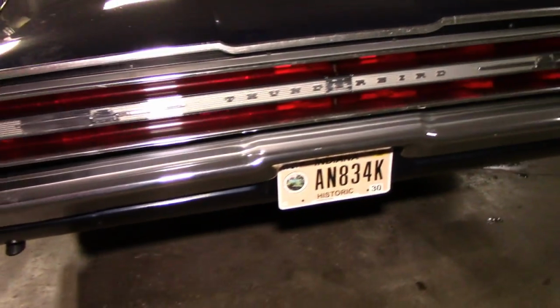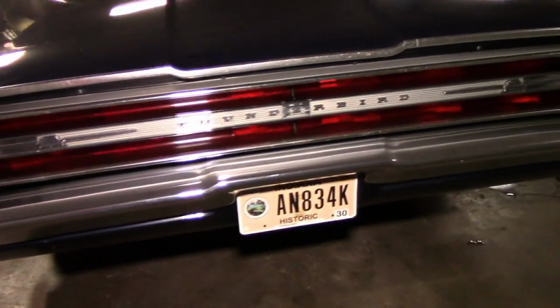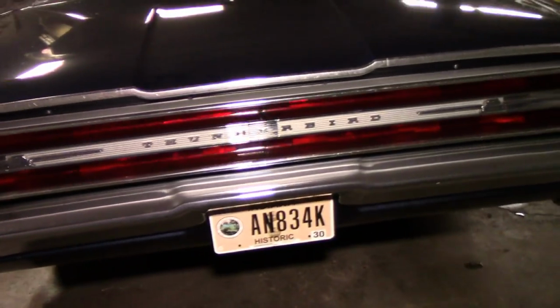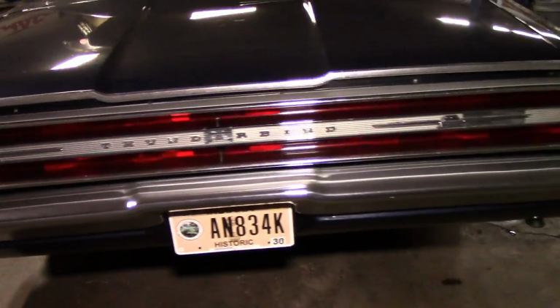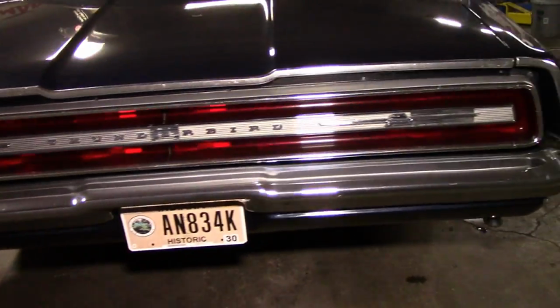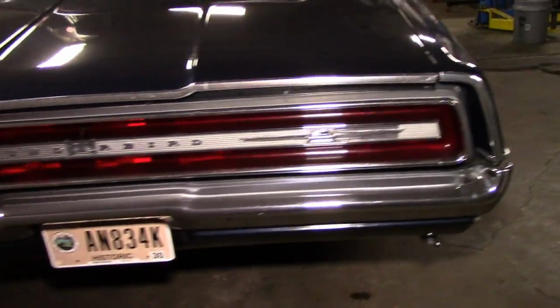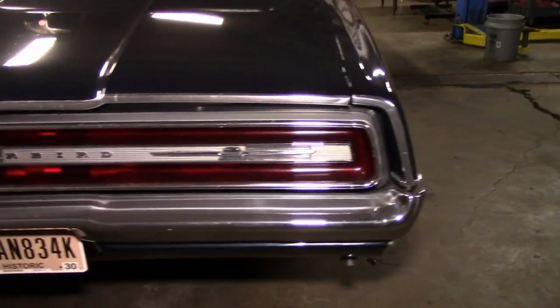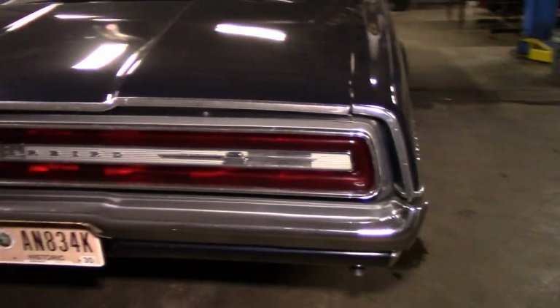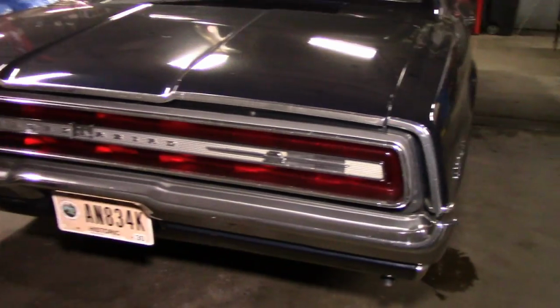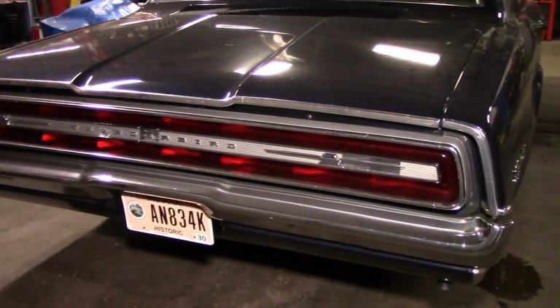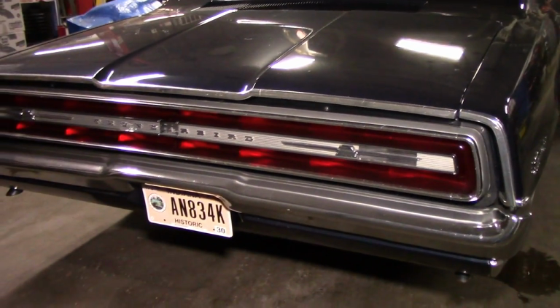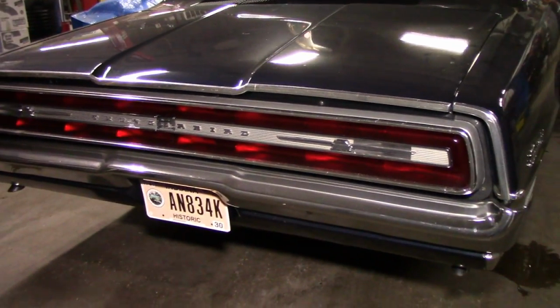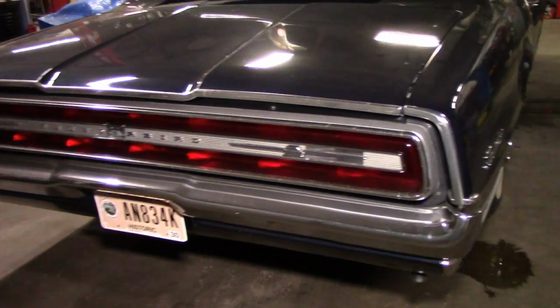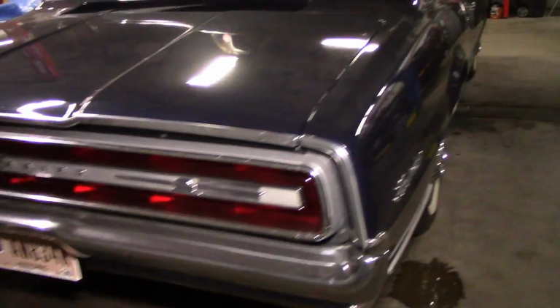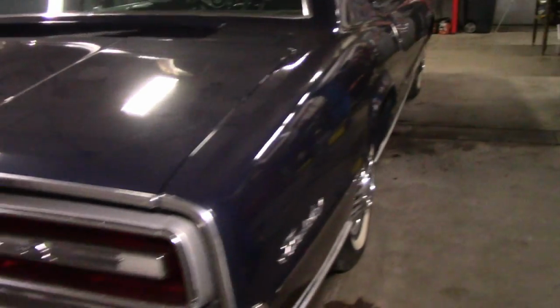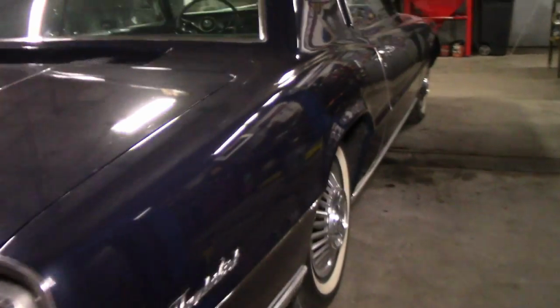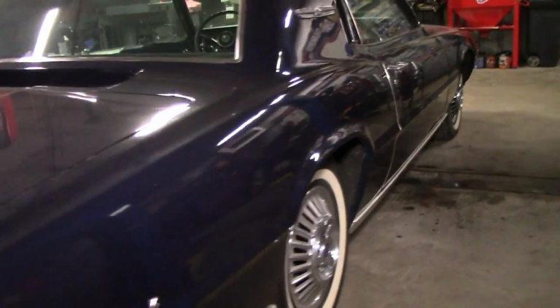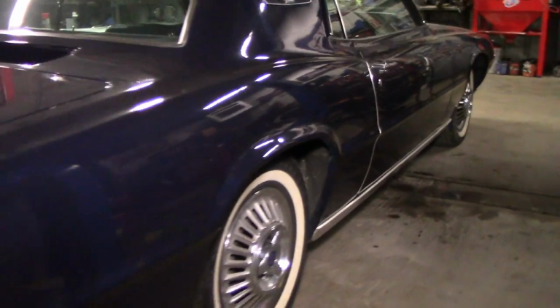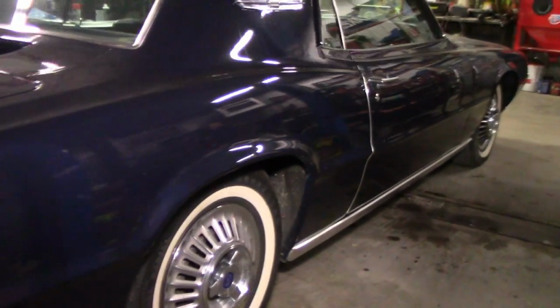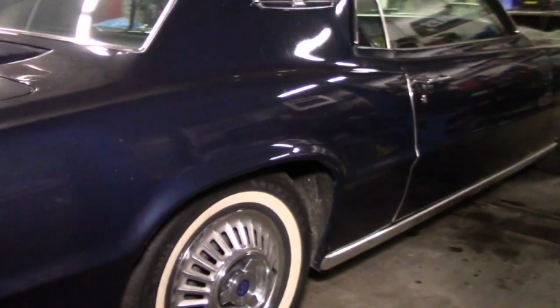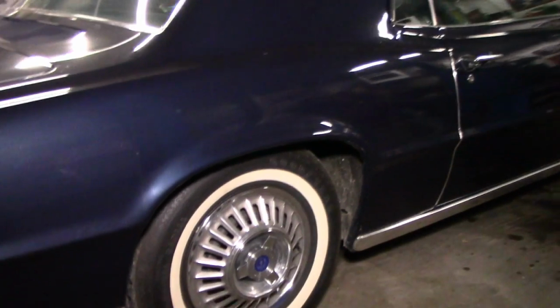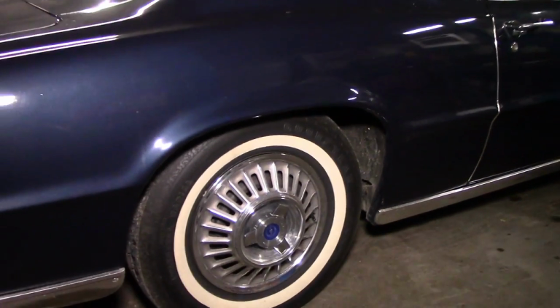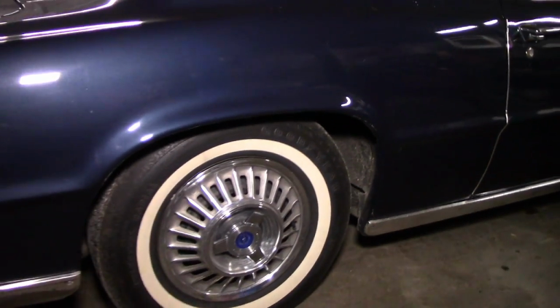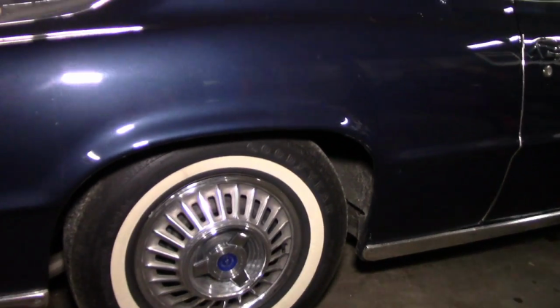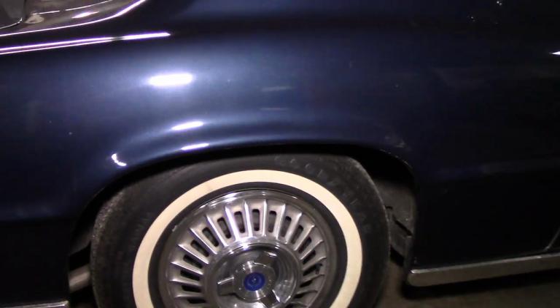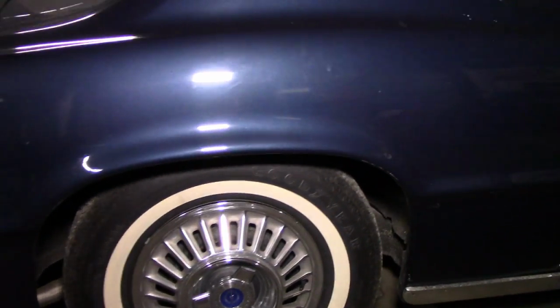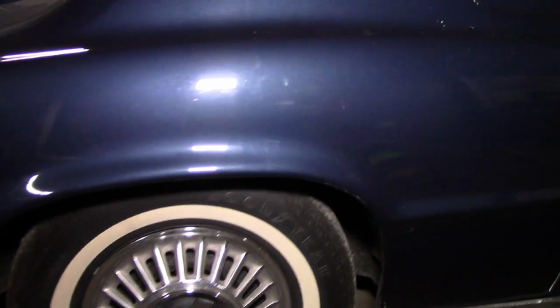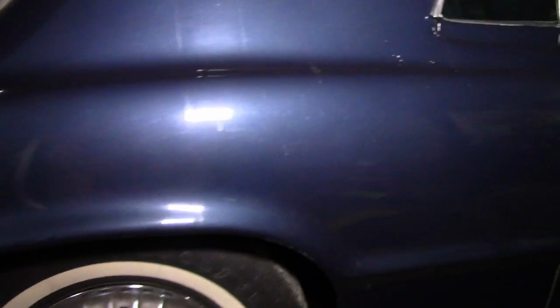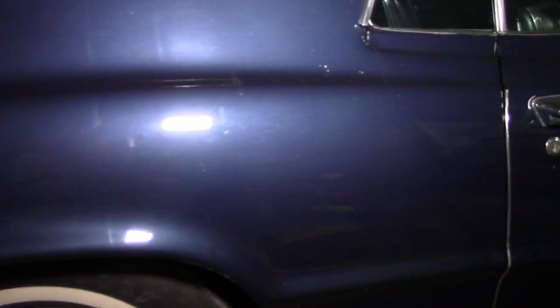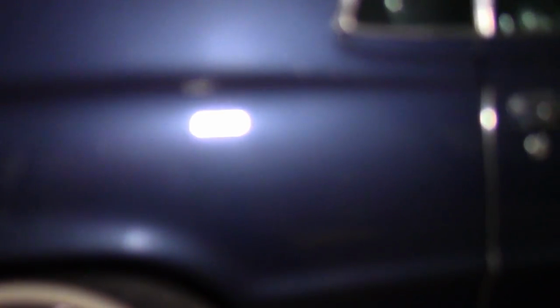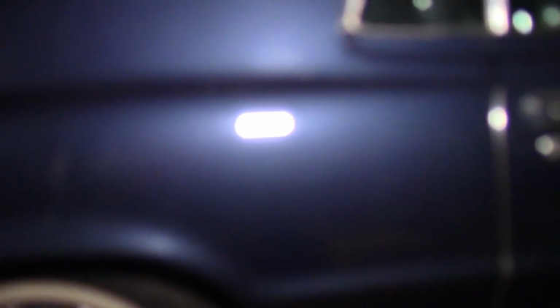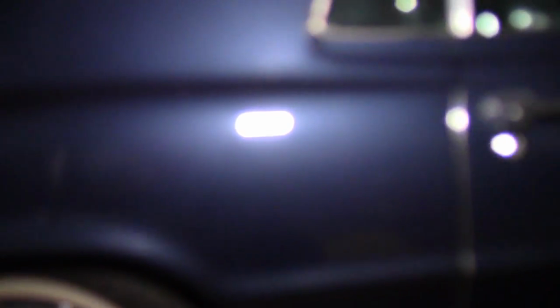Love the rear end of this car. I've never been around a '67 — I don't think I've ever seen one. Really cool rear end. There's definitely a lot of swirls in the paint. I'll know more once we wash it.